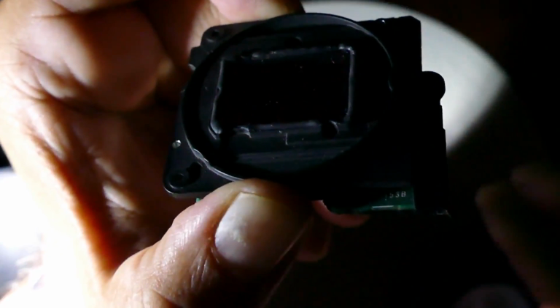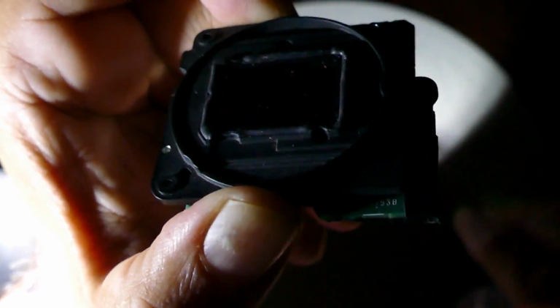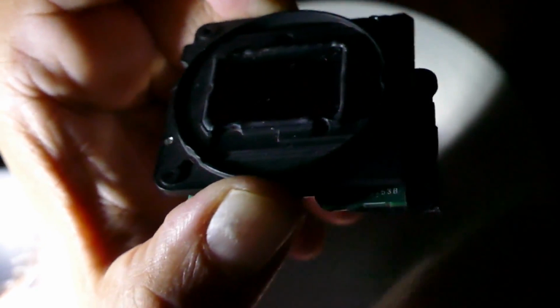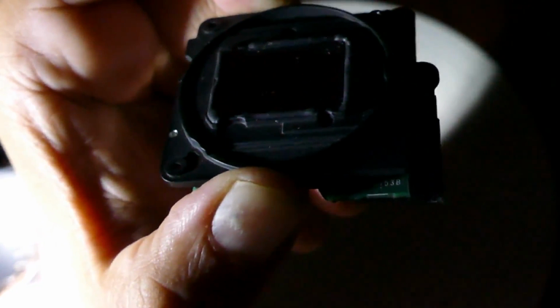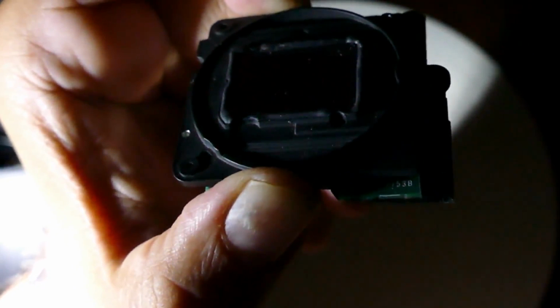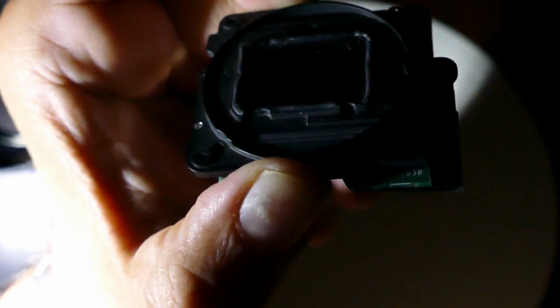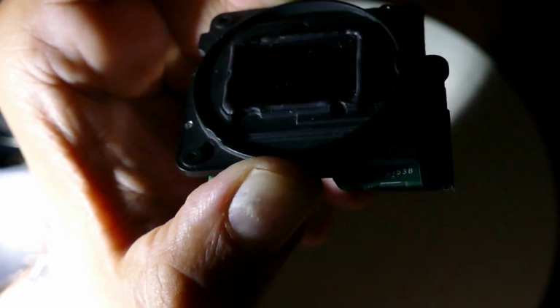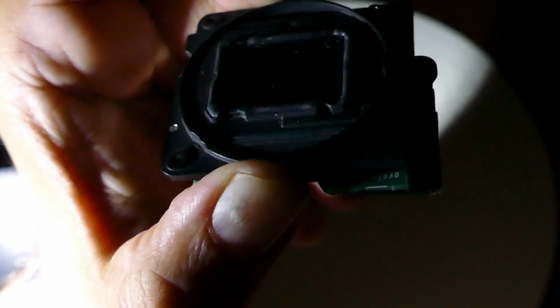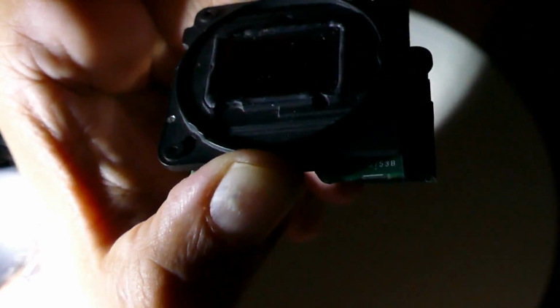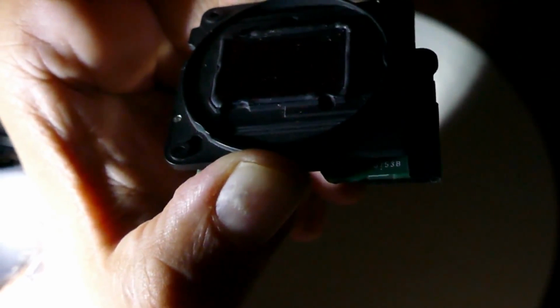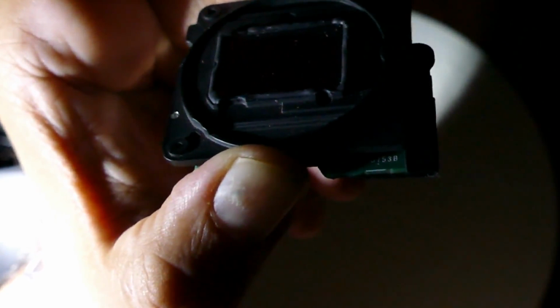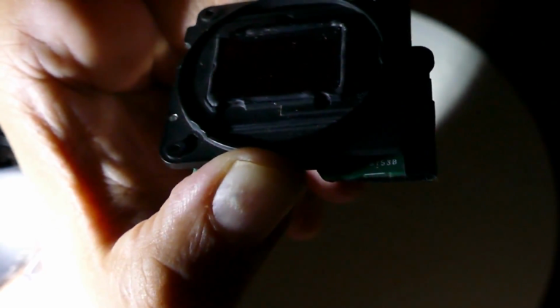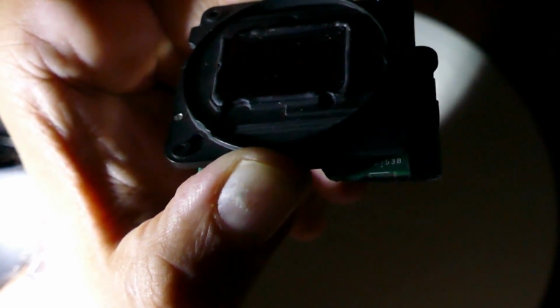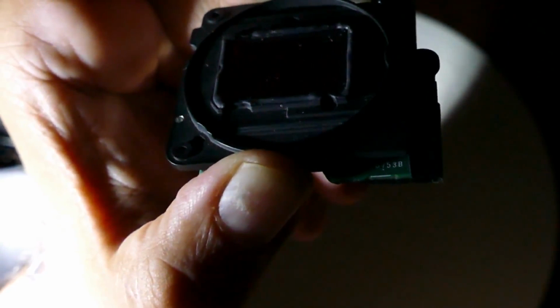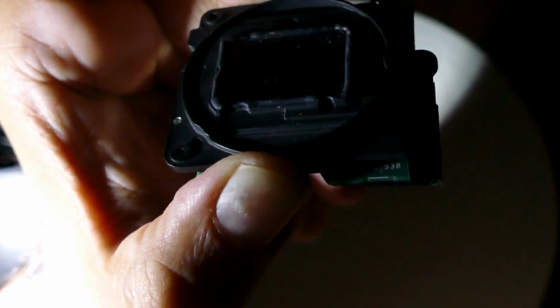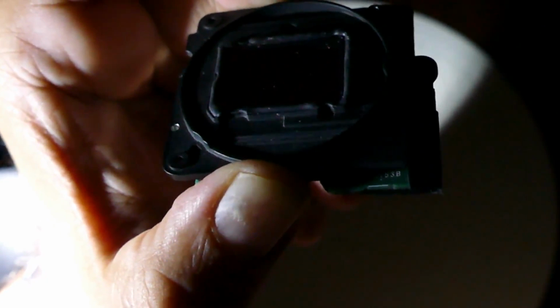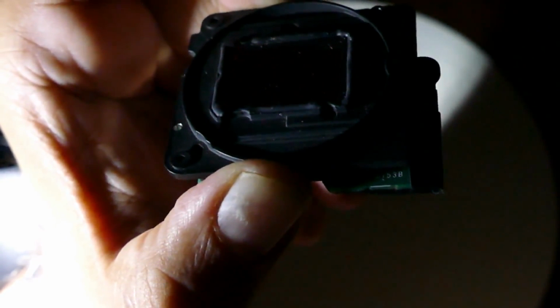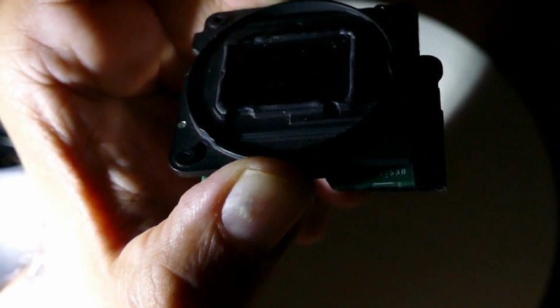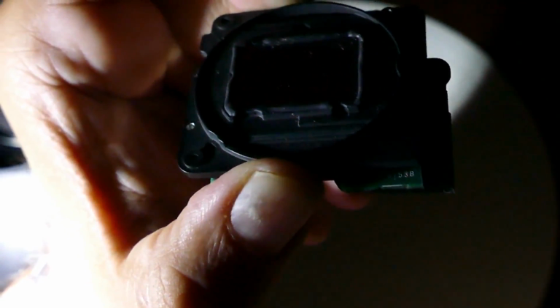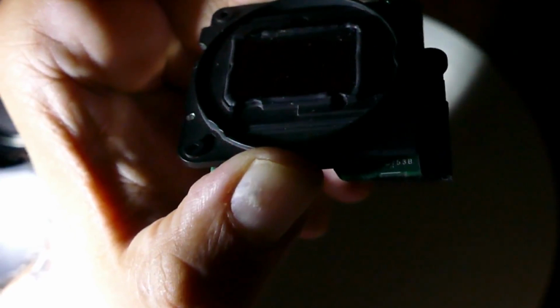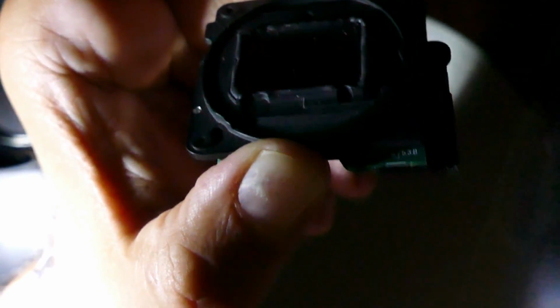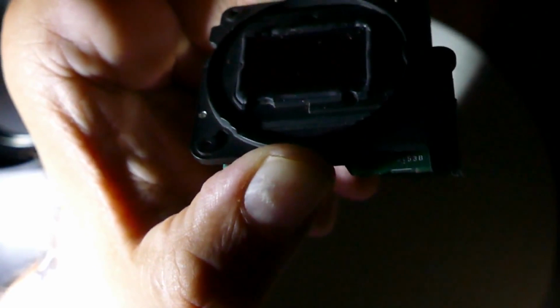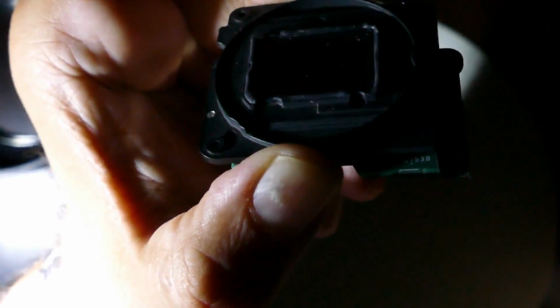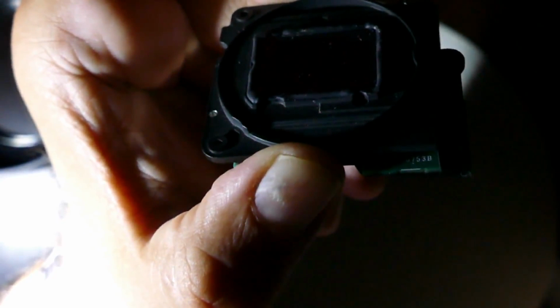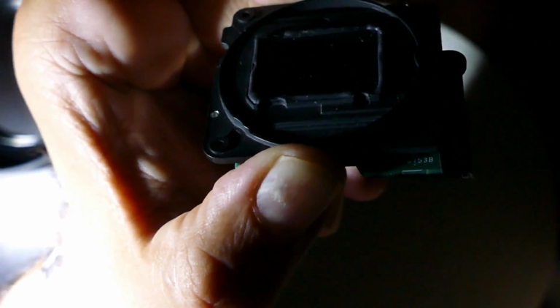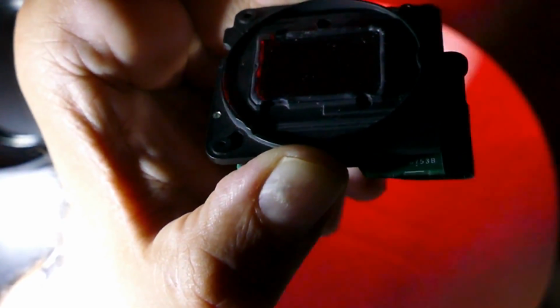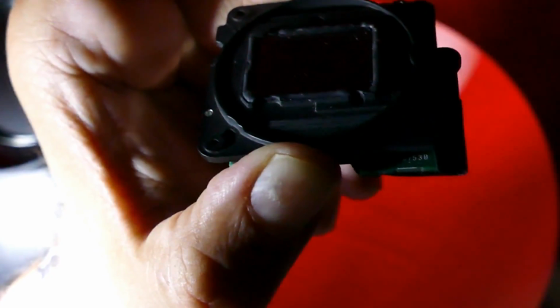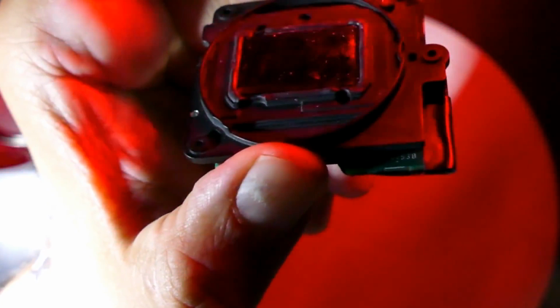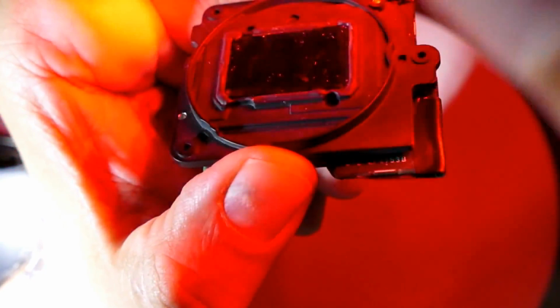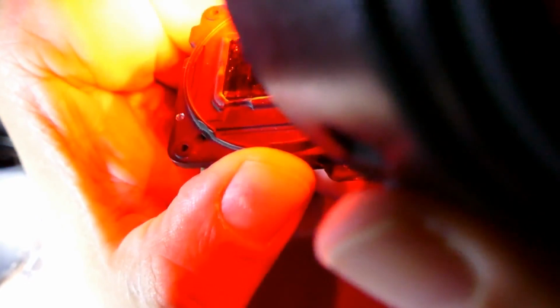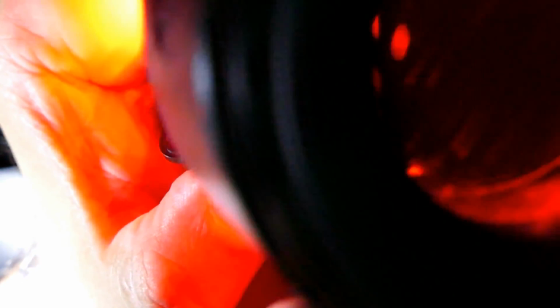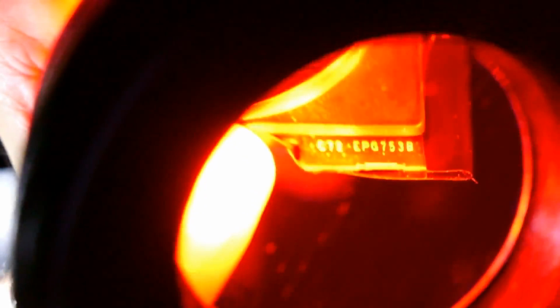In order for dark adaptation to take place, you are required to stay in a dim lit room for at least a minute or two. Then turn the Quasar R on and inspect the sensor.